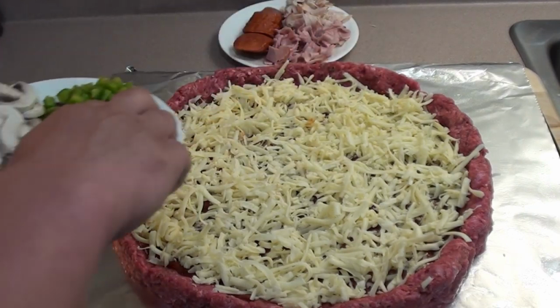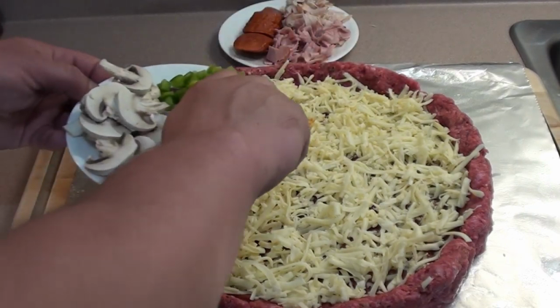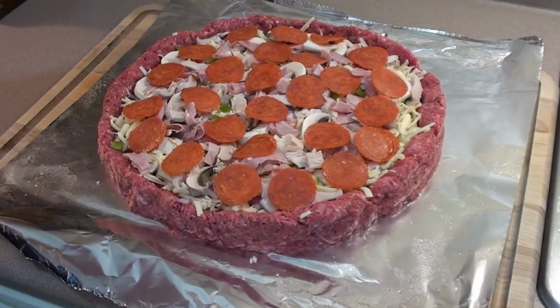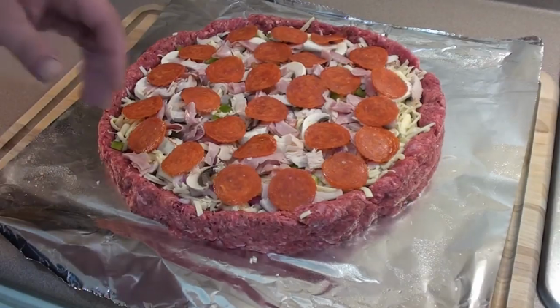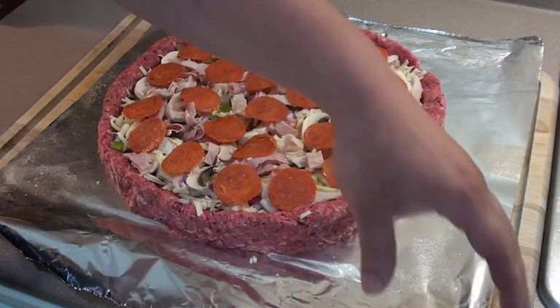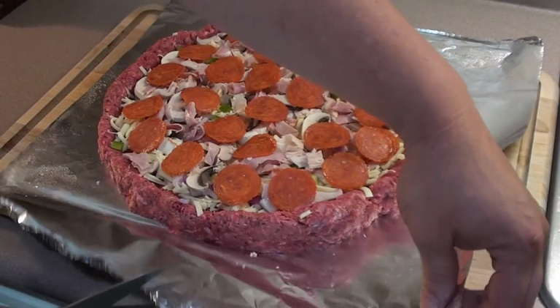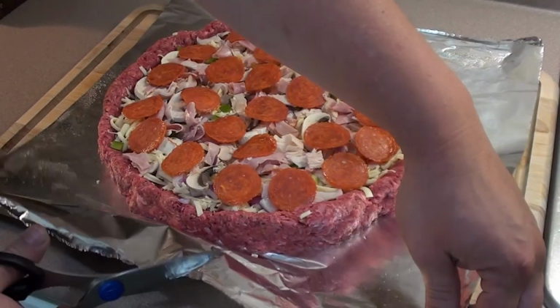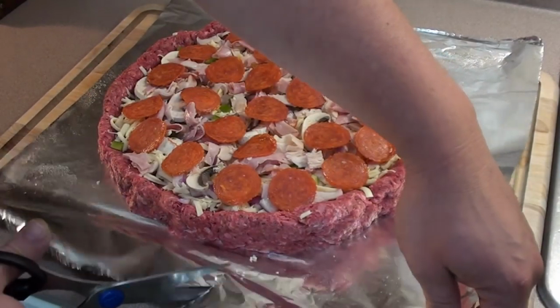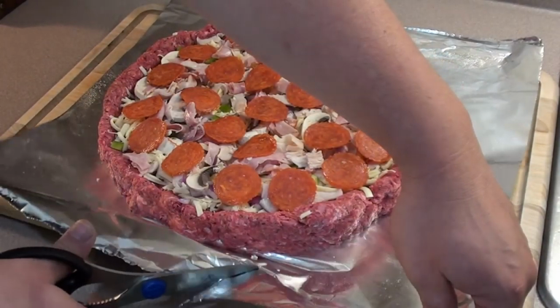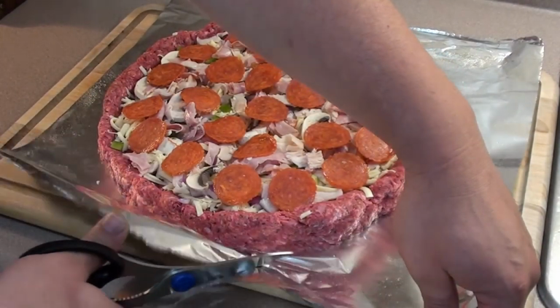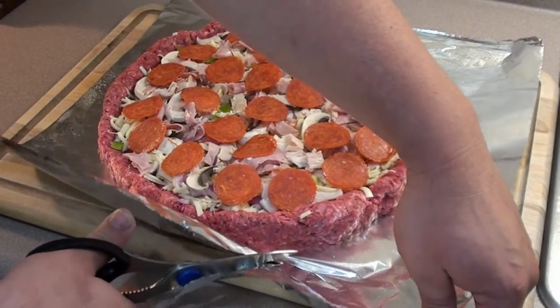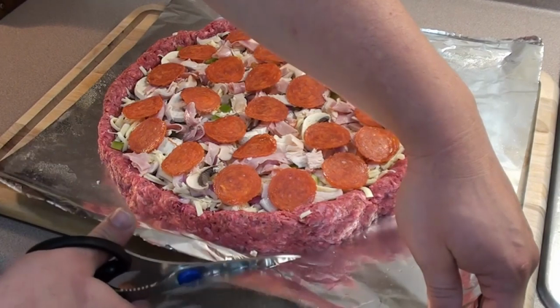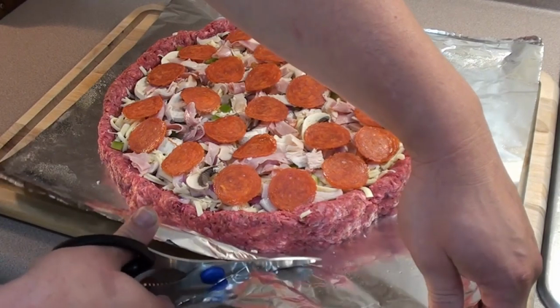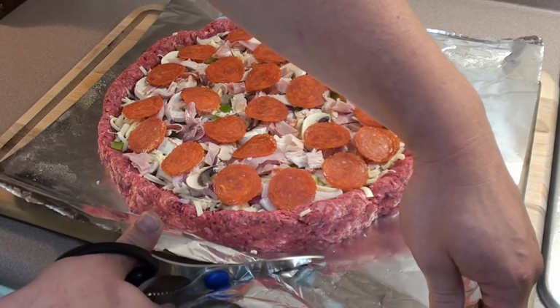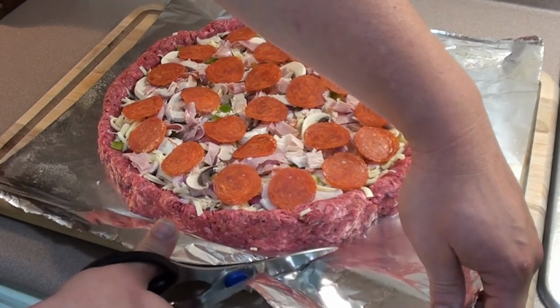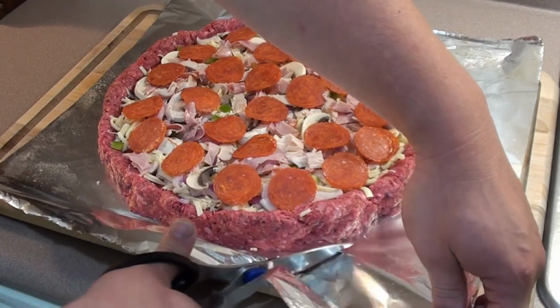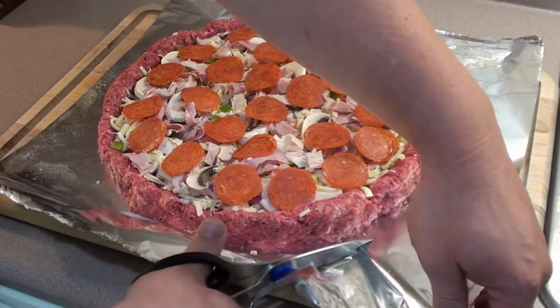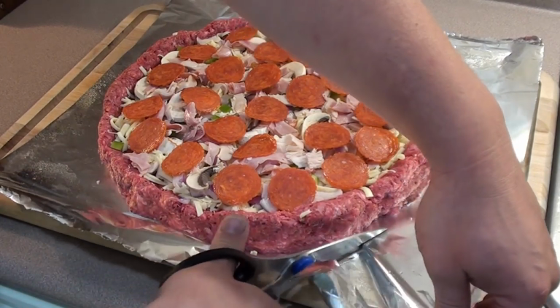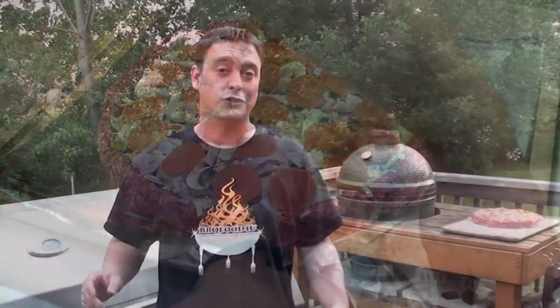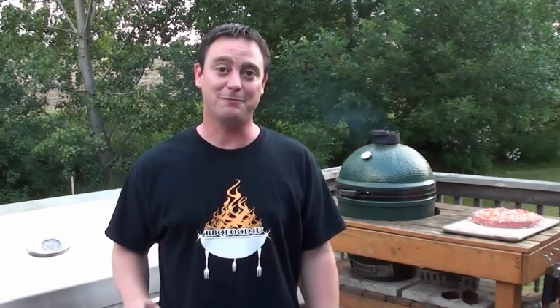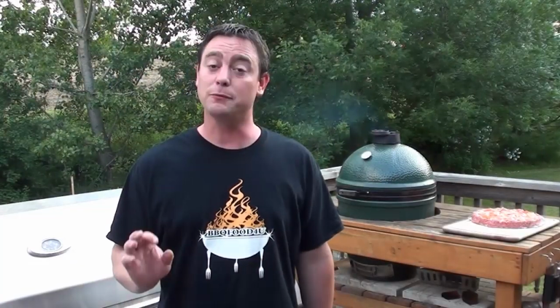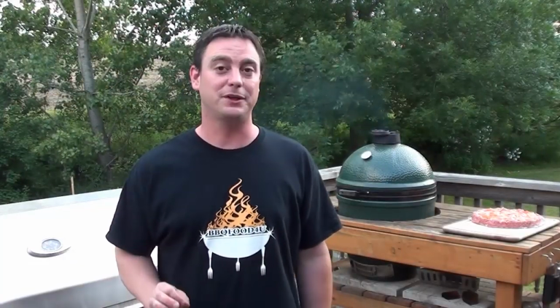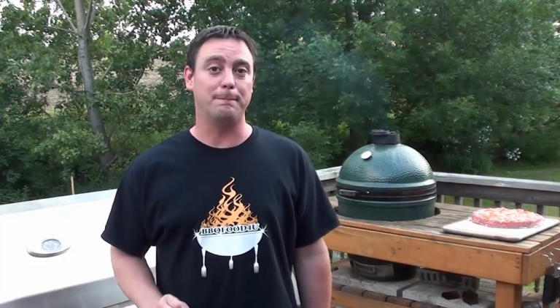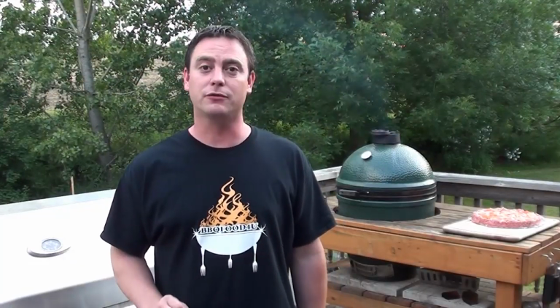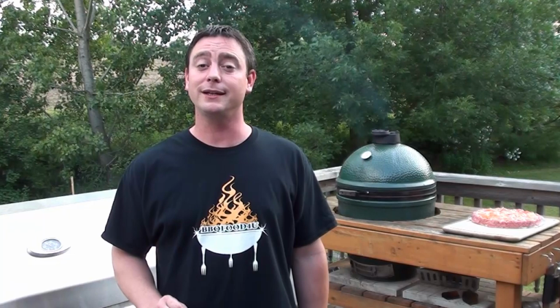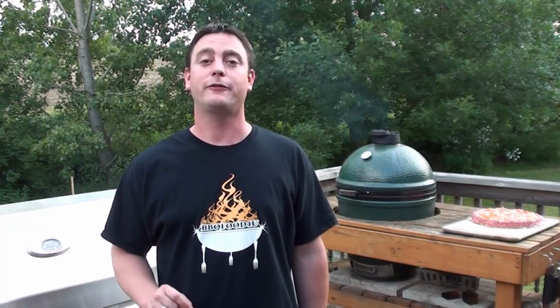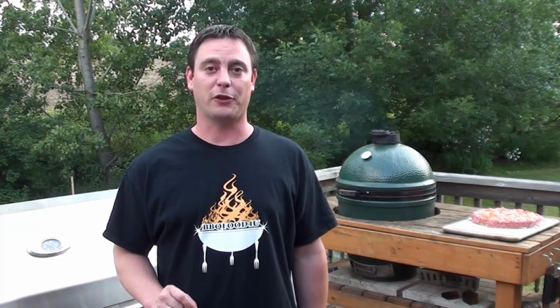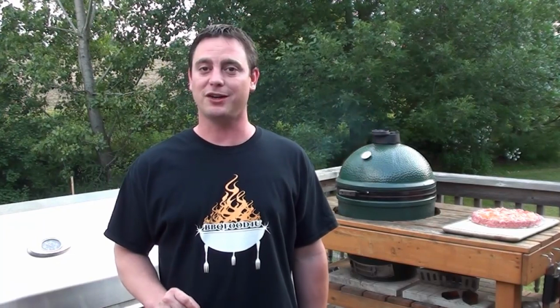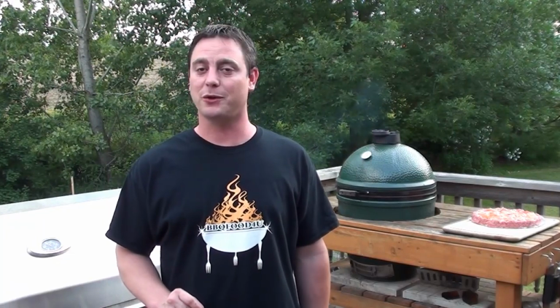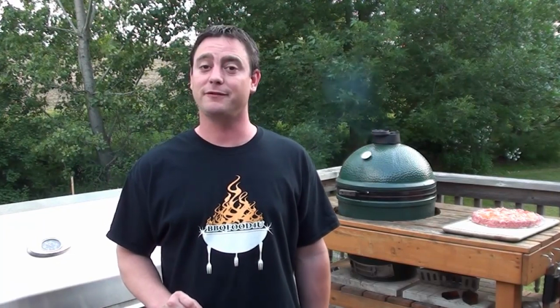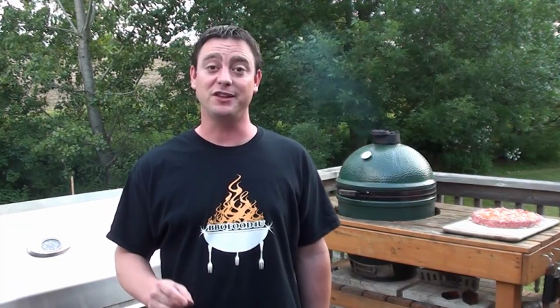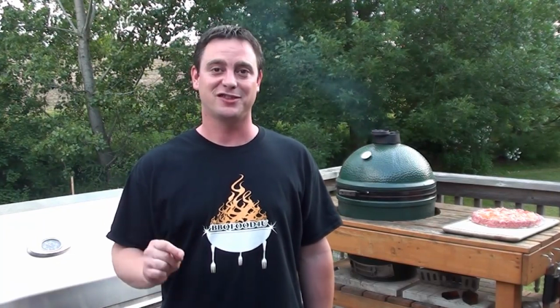Just before getting it on the grill, take a pair of scissors and cut around, leaving an inch or two to cook the meat. We're going to be using the Big Green Egg fired up at 325 degrees.